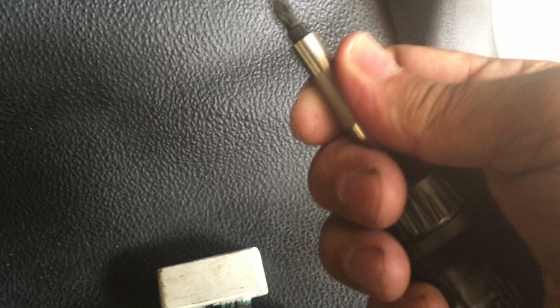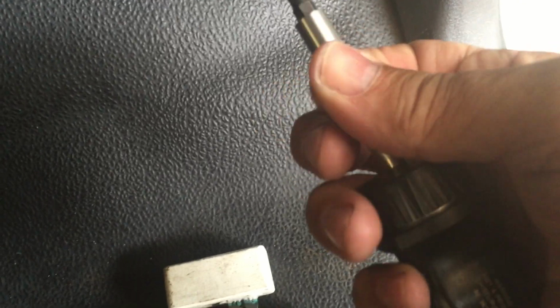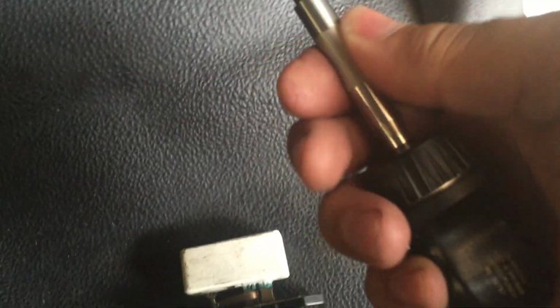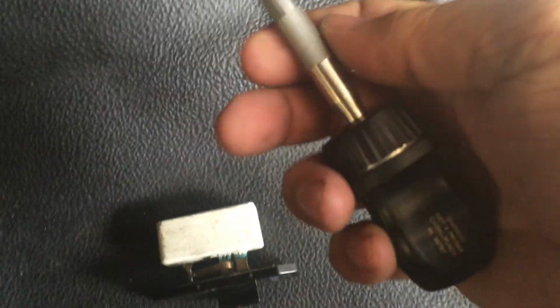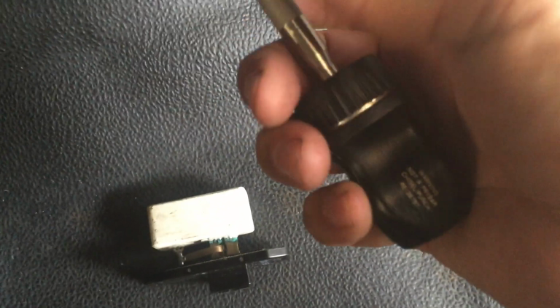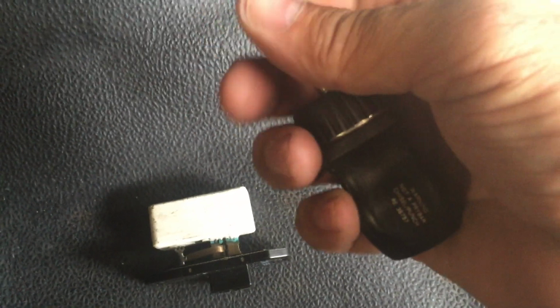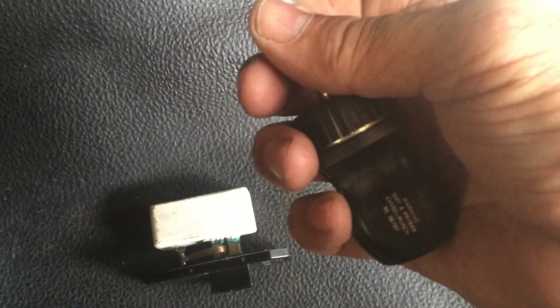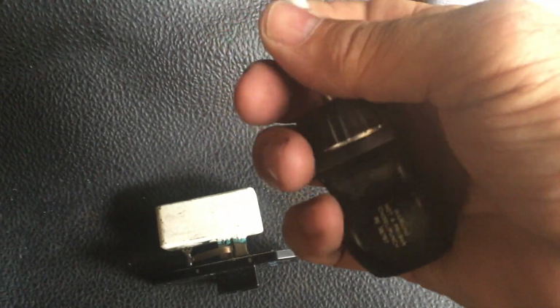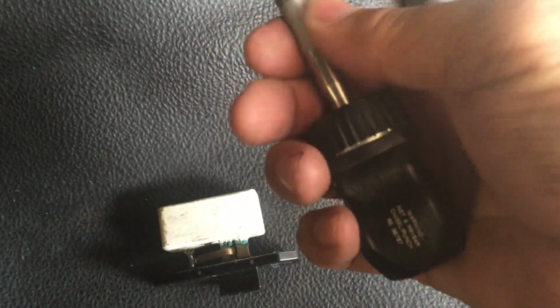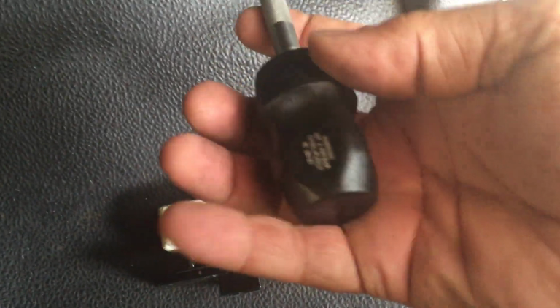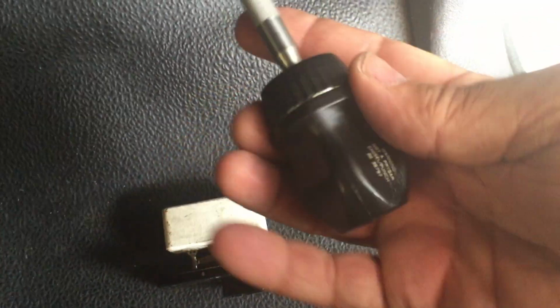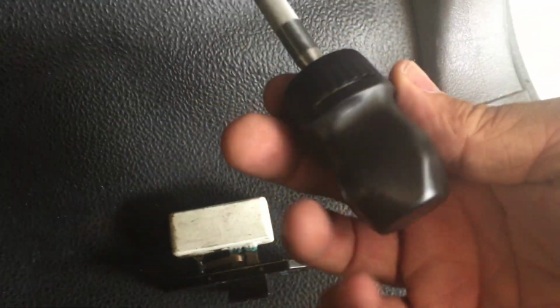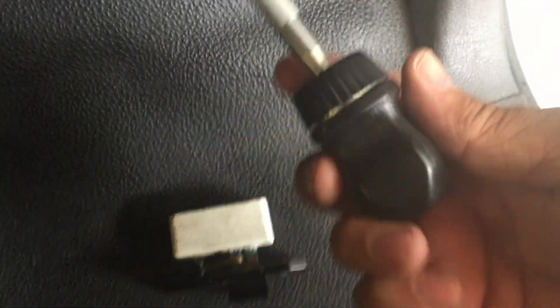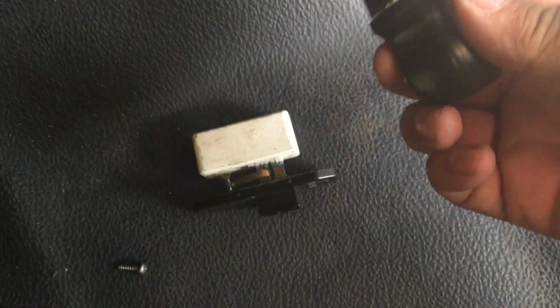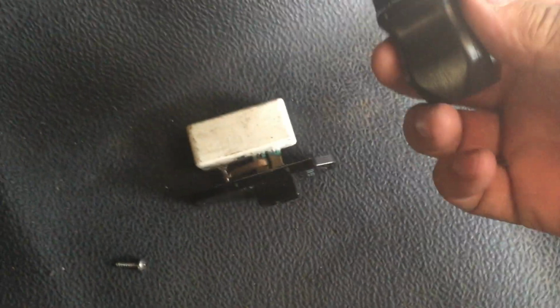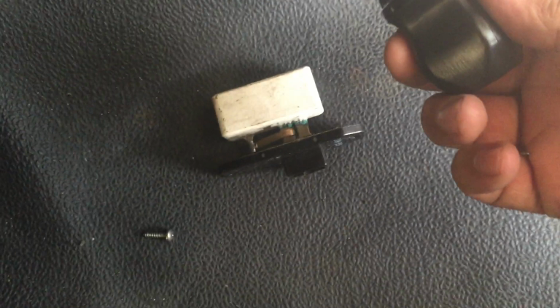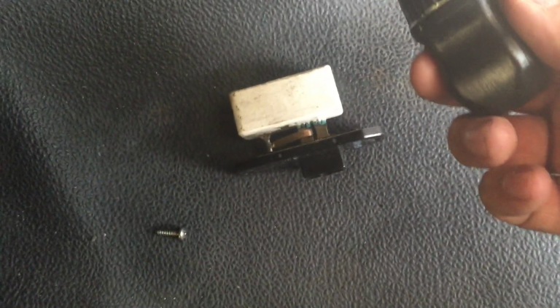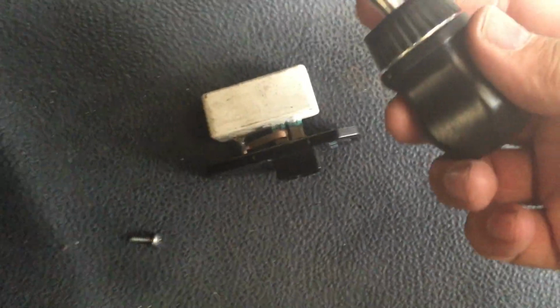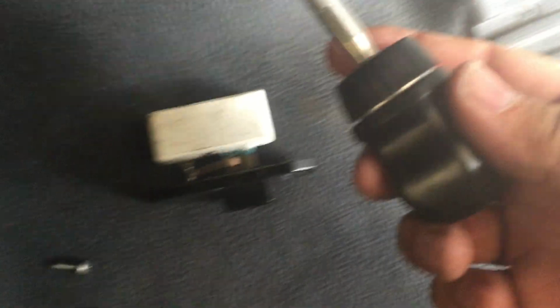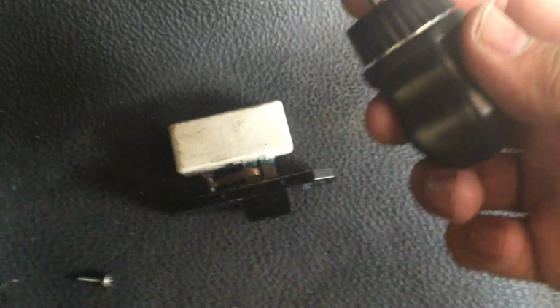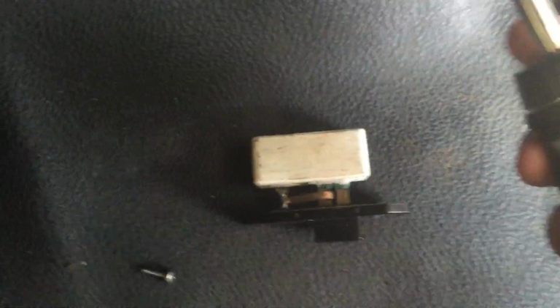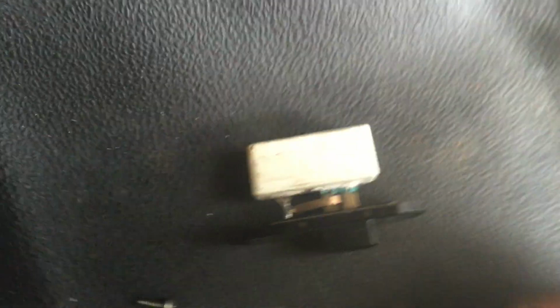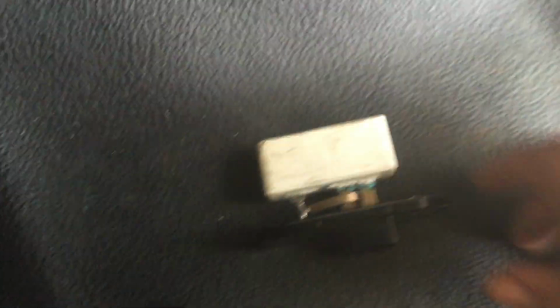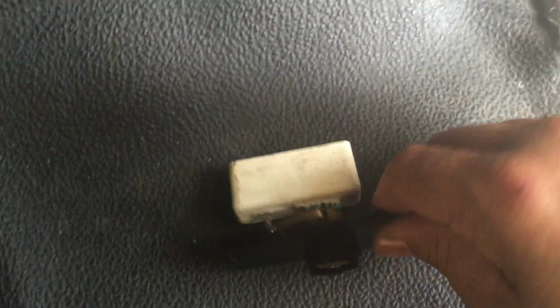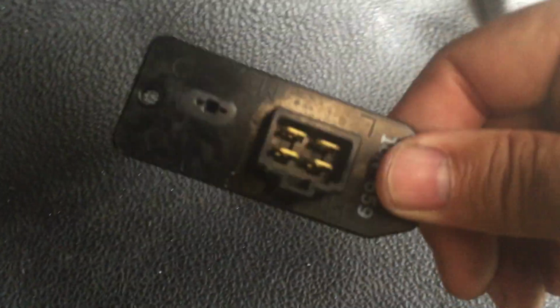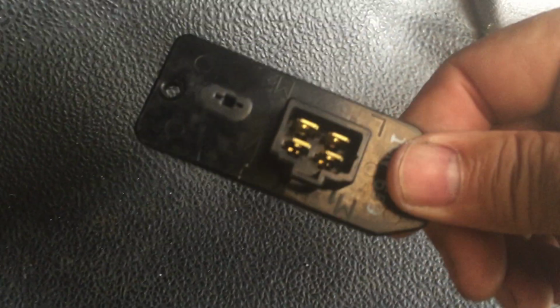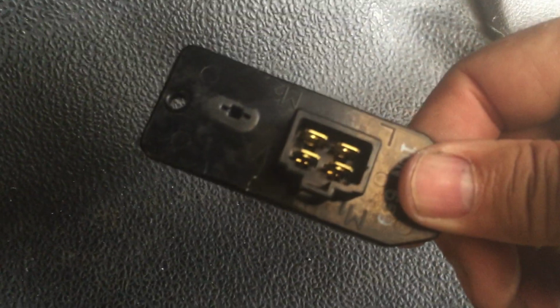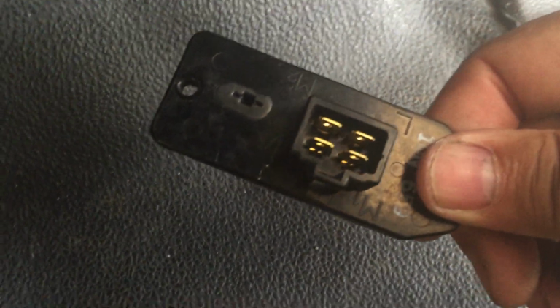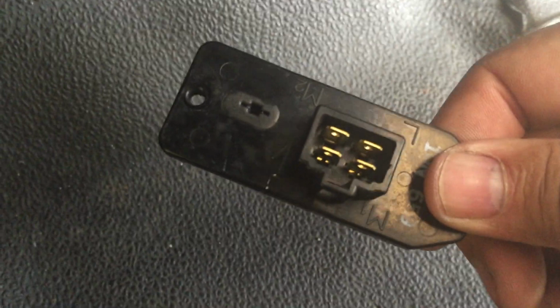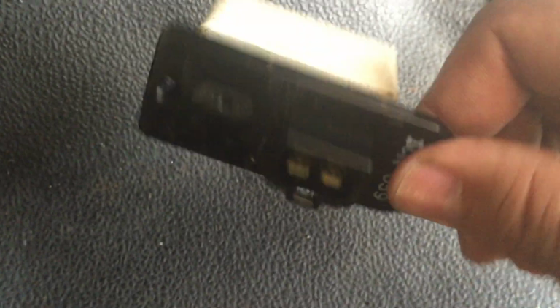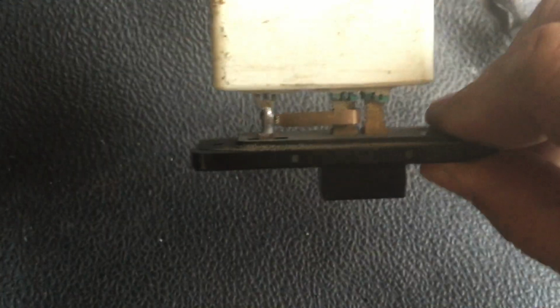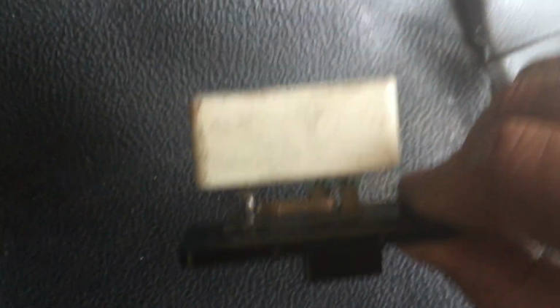This one has the ratchet so it works pretty good. It only takes like a minute and a half to take both screws out and just unplug the resistor.